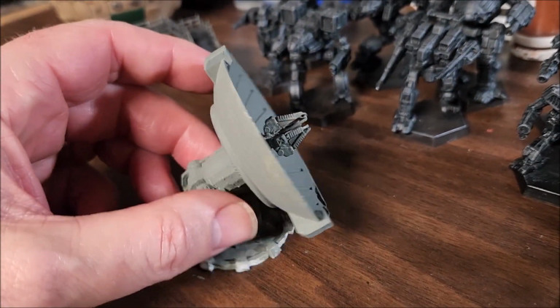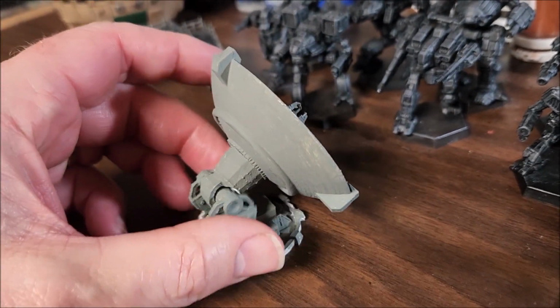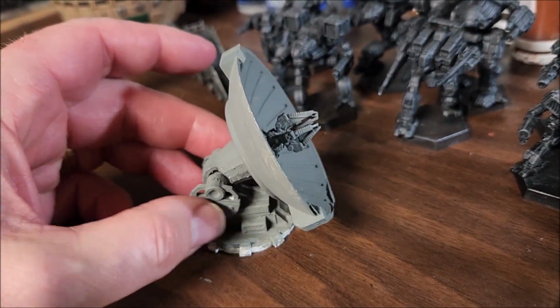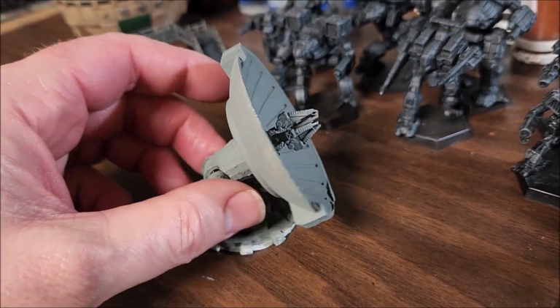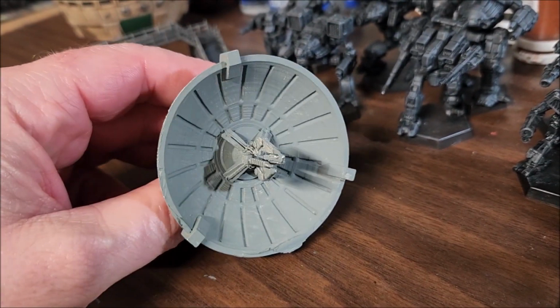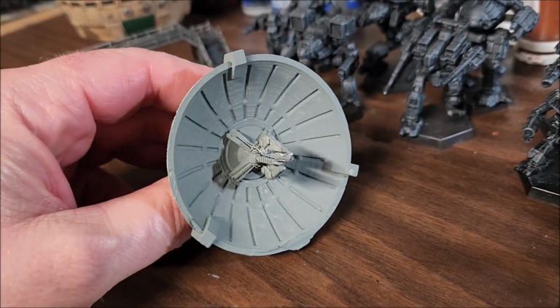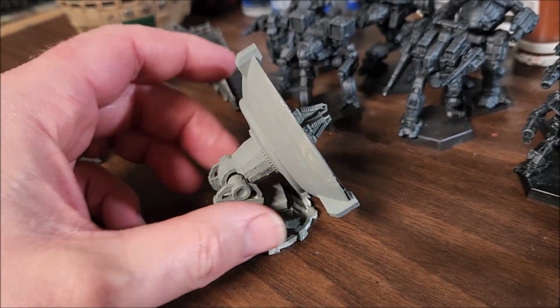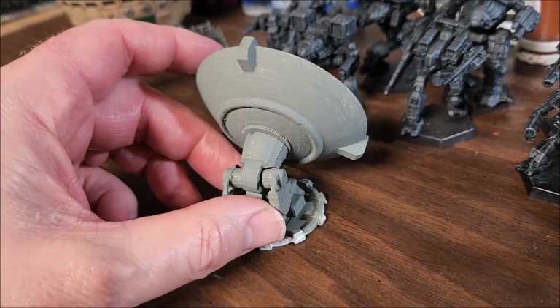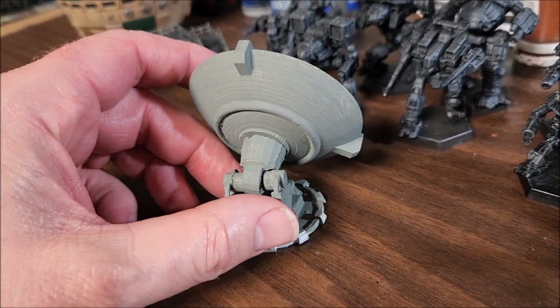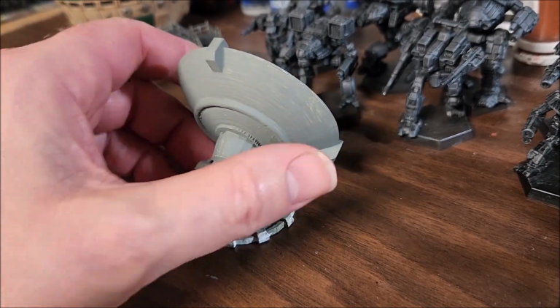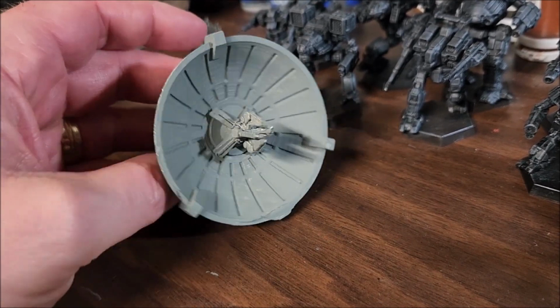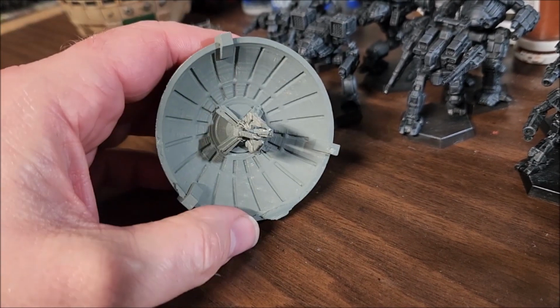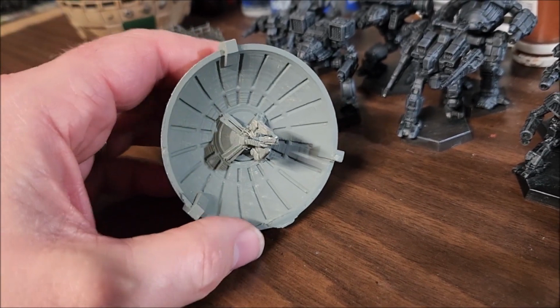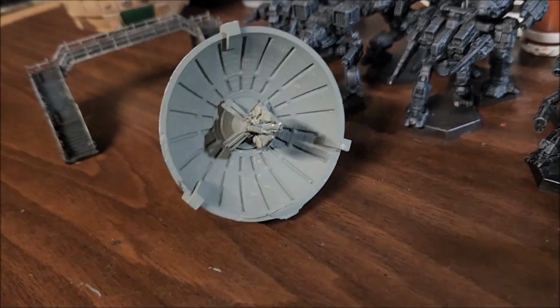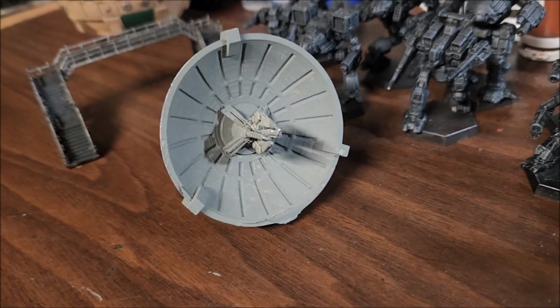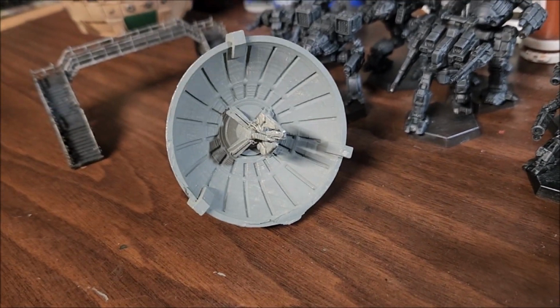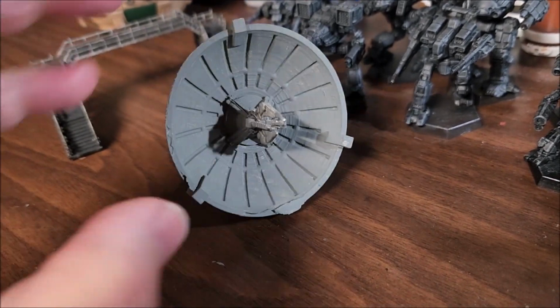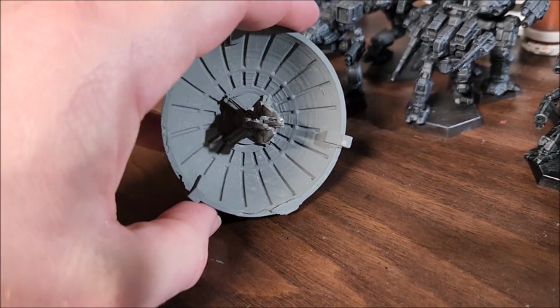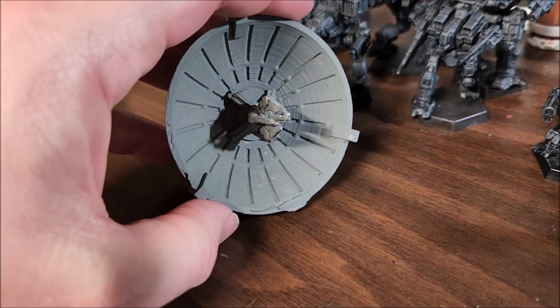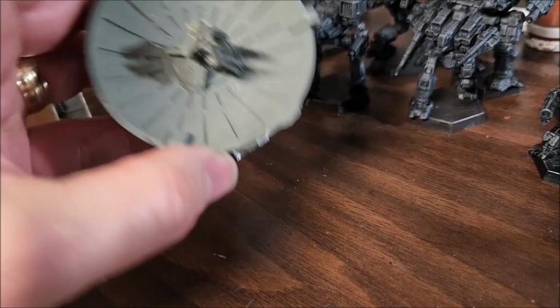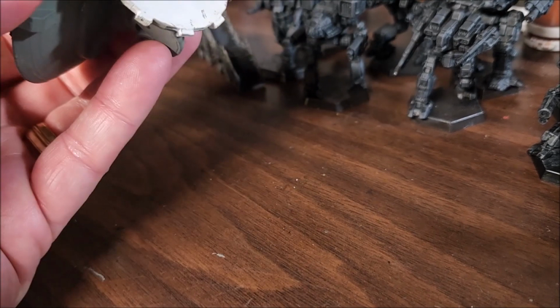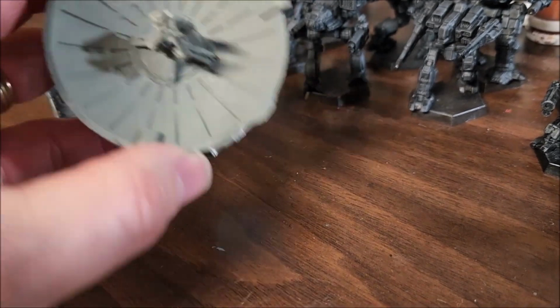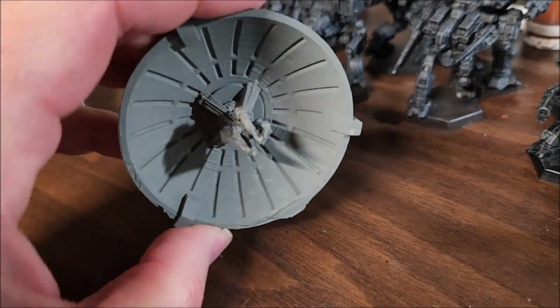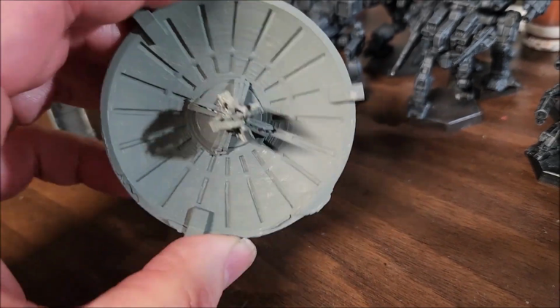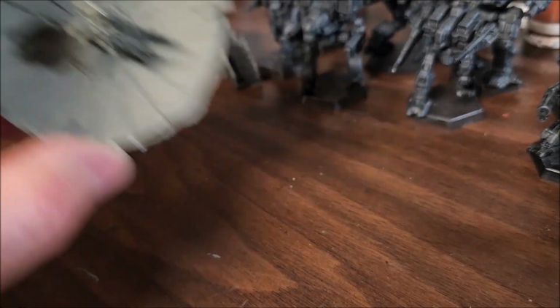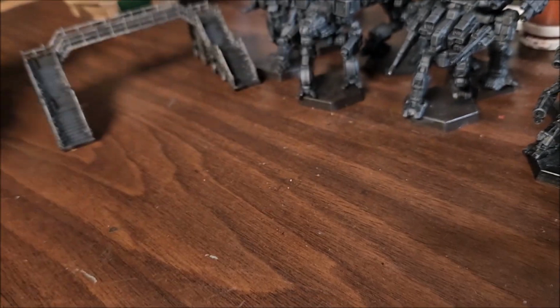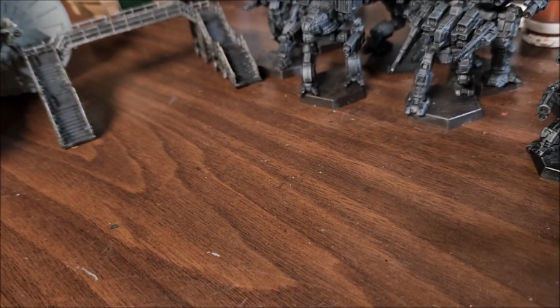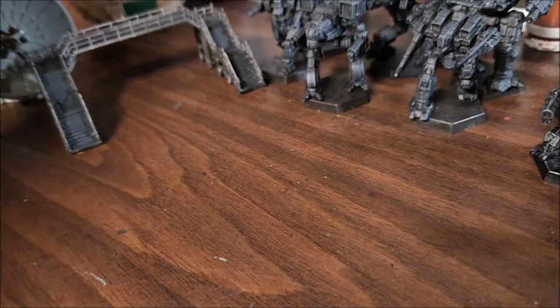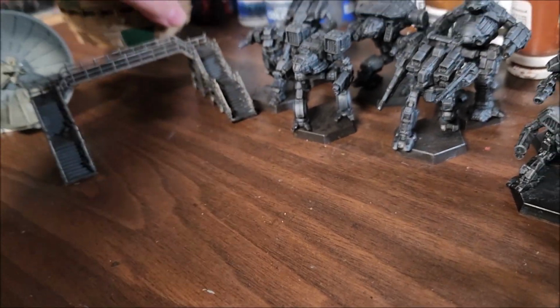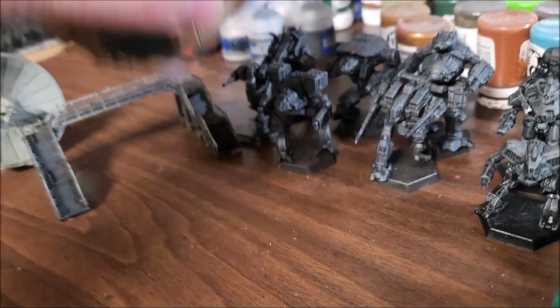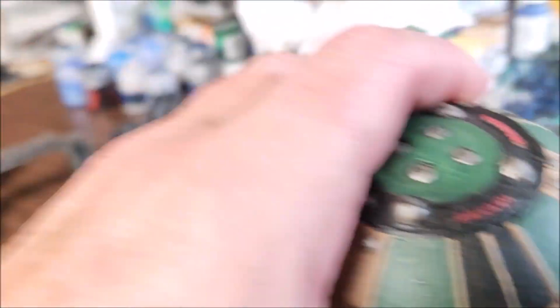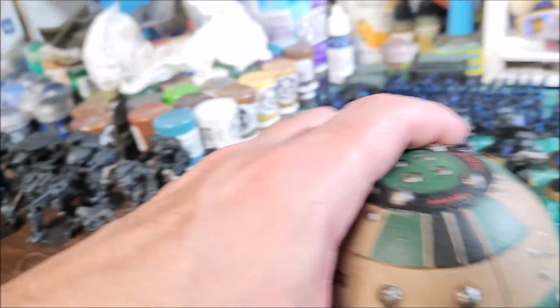And I got this little hyper pulse generator dish — I just put my first layer of gray on it, so I've got to put another one on it and then put a wash, and it'll bring that up nicely.